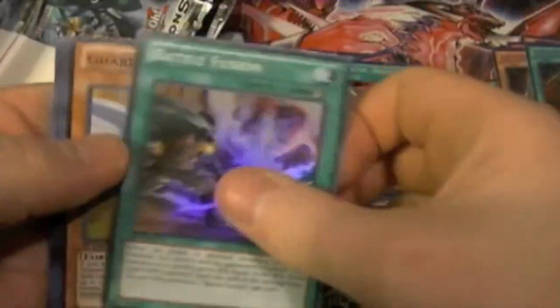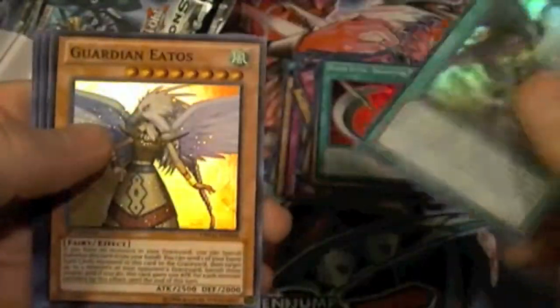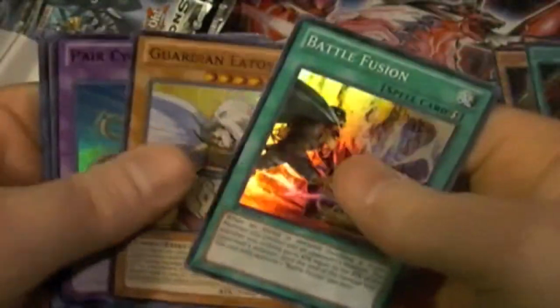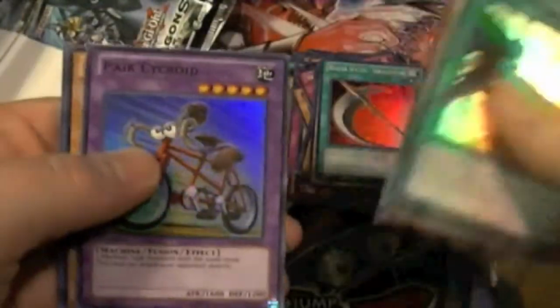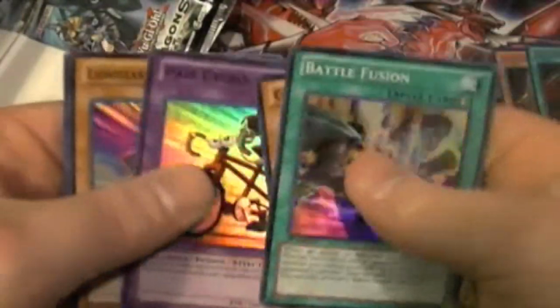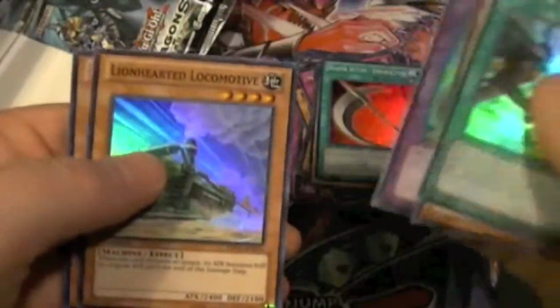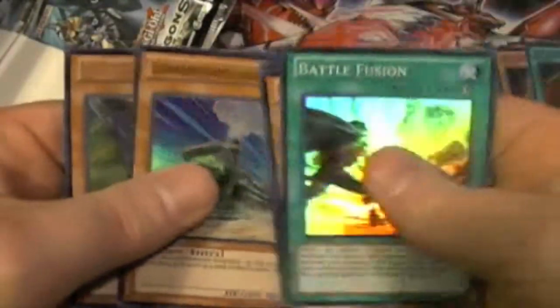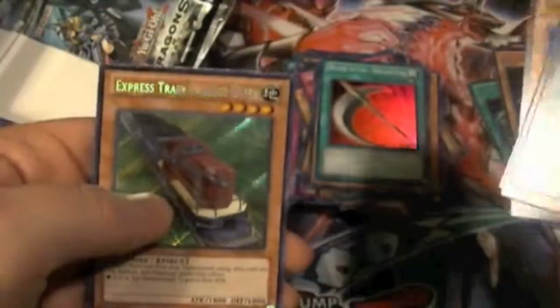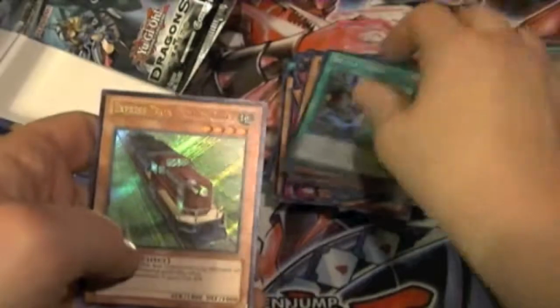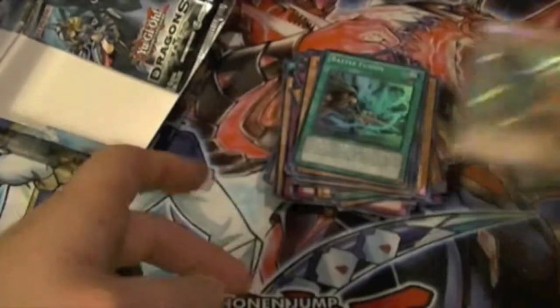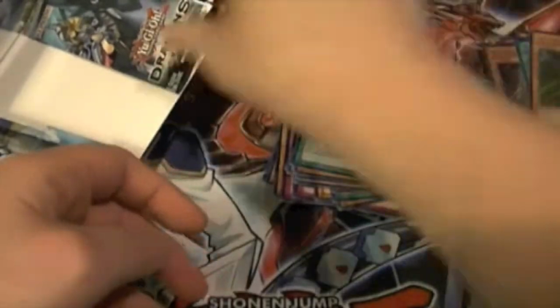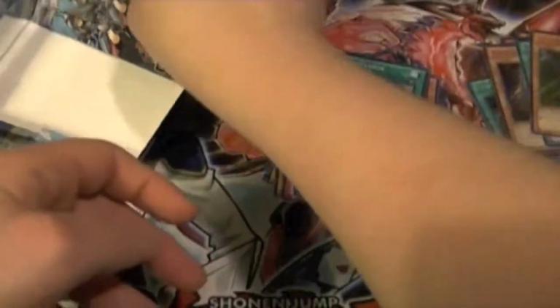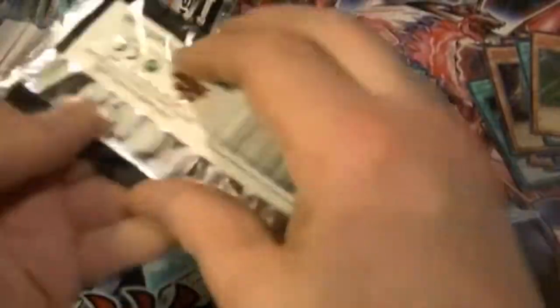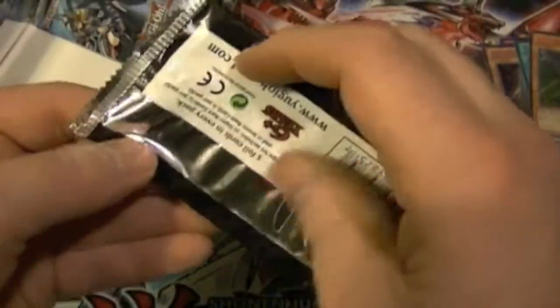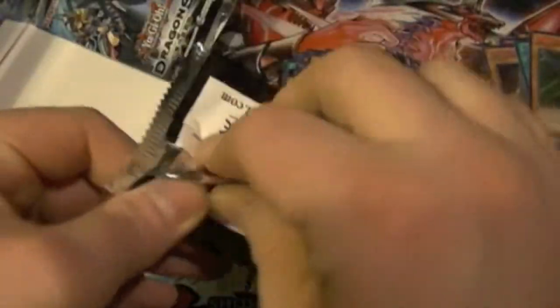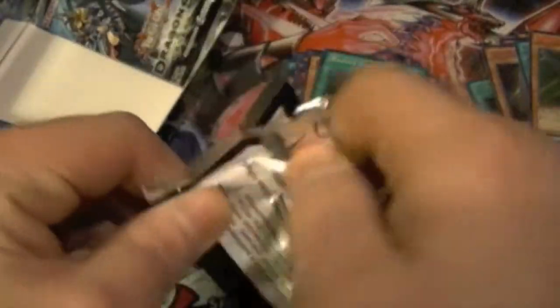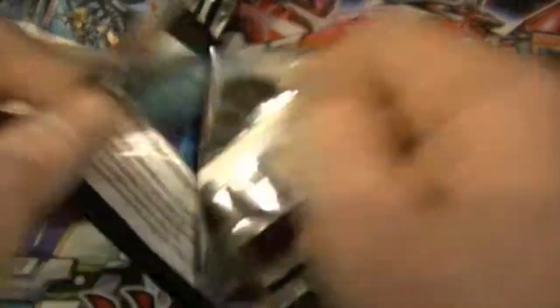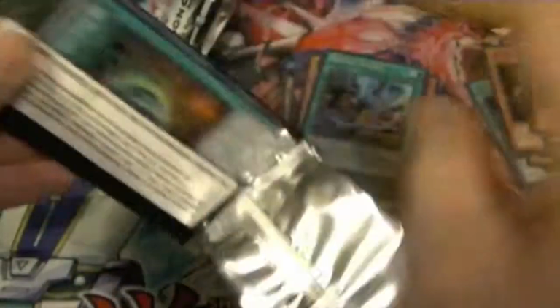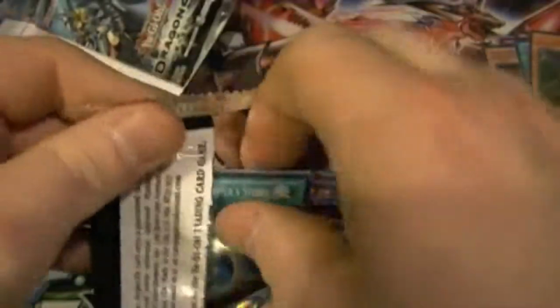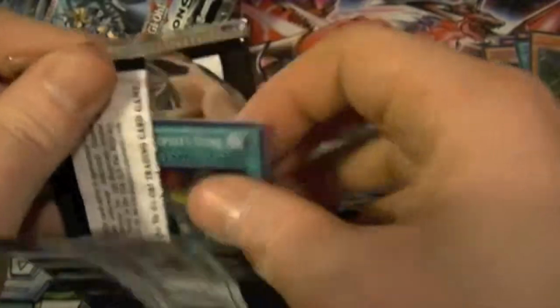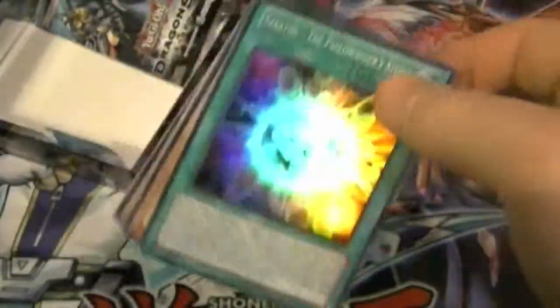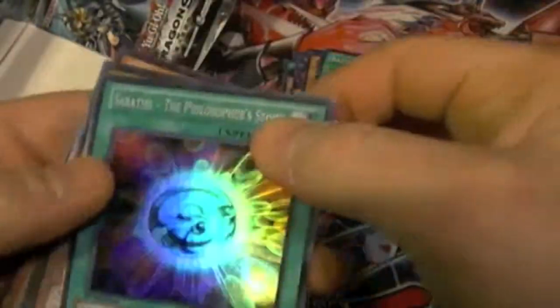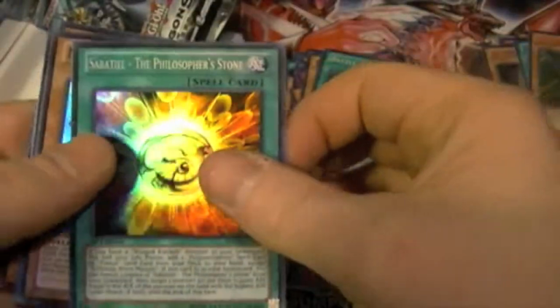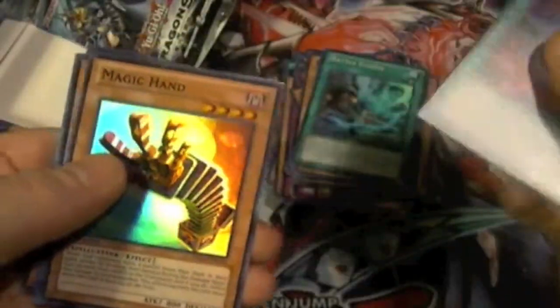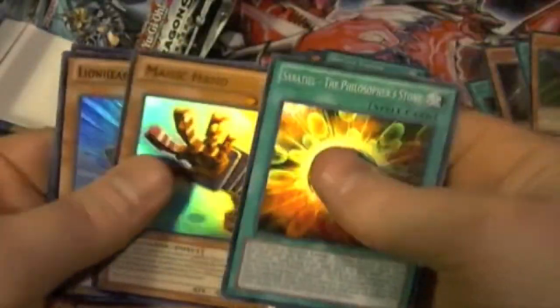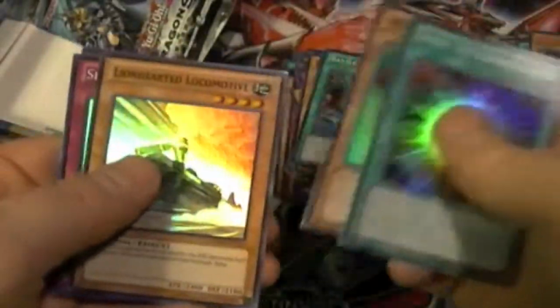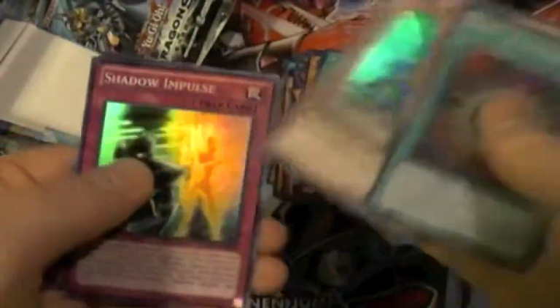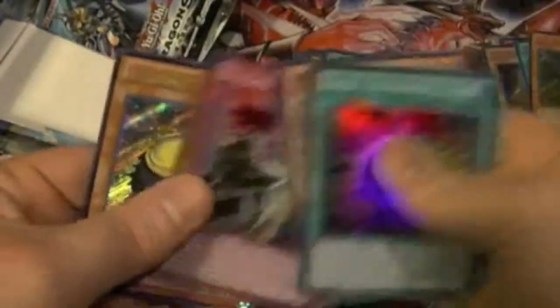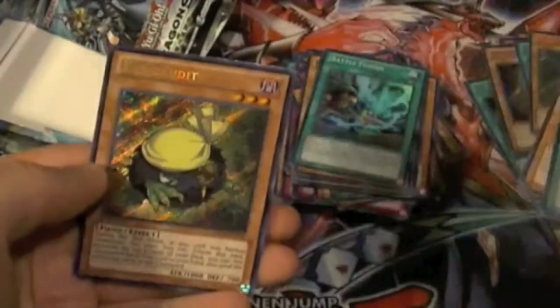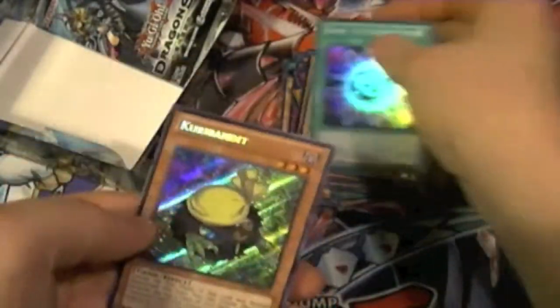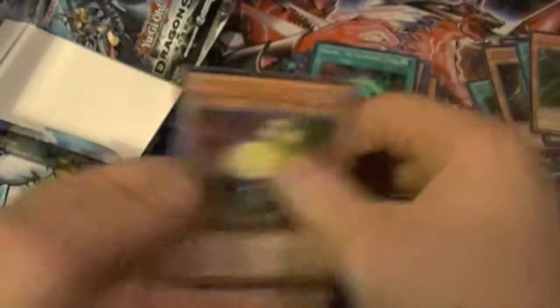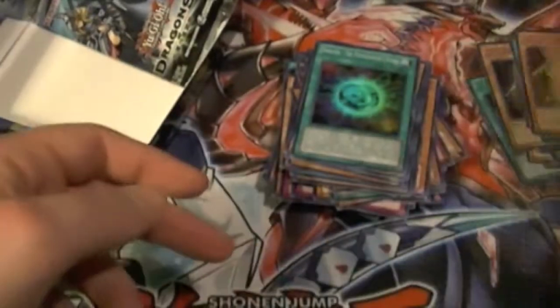Next pack: Battle Fusion, Iatos, Parasychroid, Lionheart, and Express Train. Following pack: Sabatiel, Magic Hand, Lionheart, Shadow Impulse, and Curry Bandit.